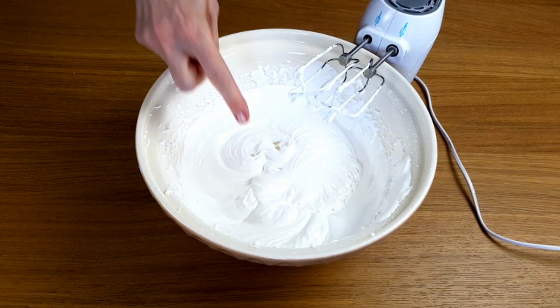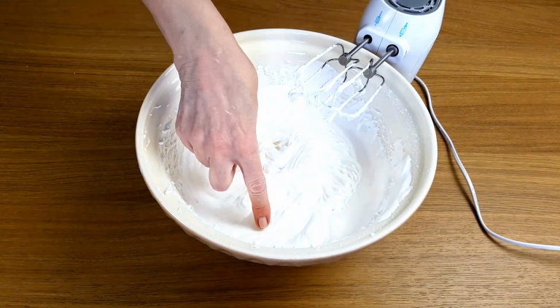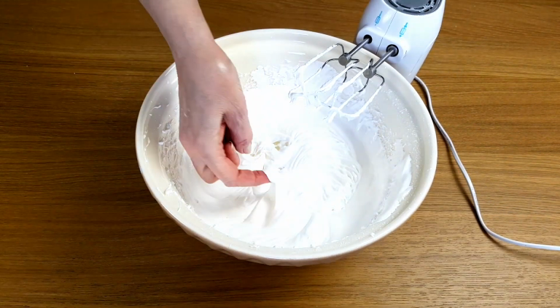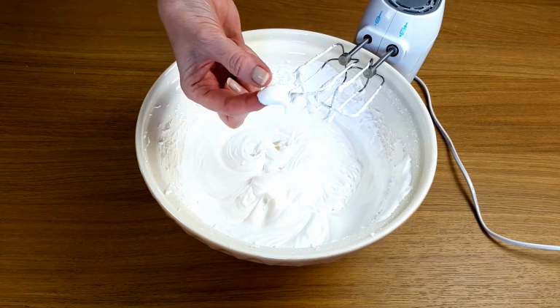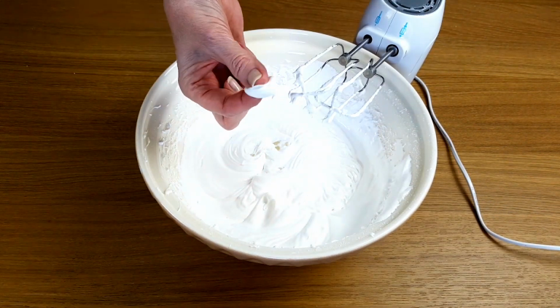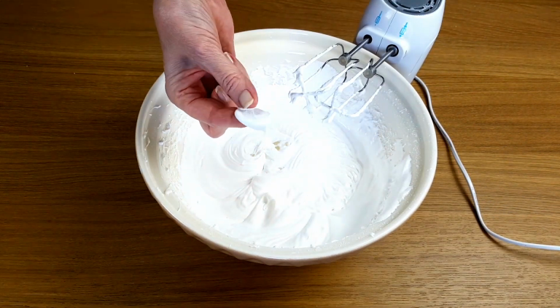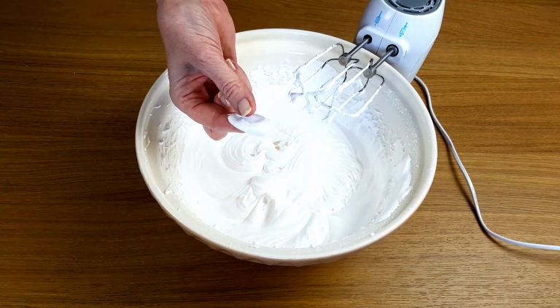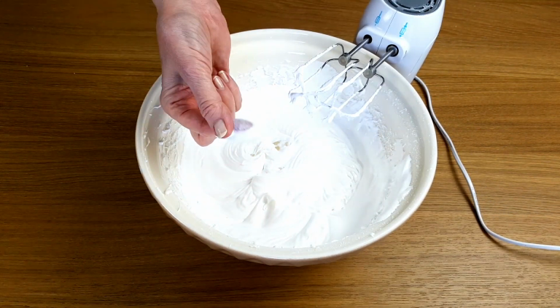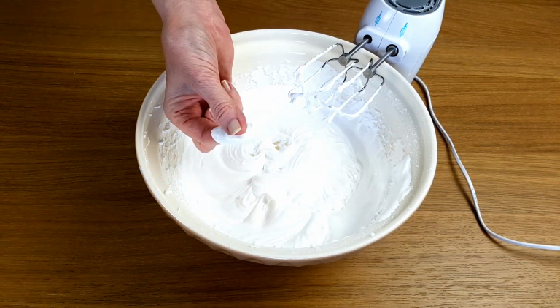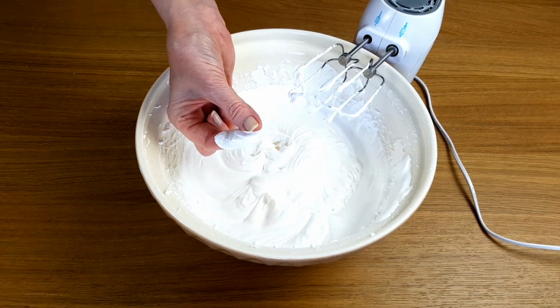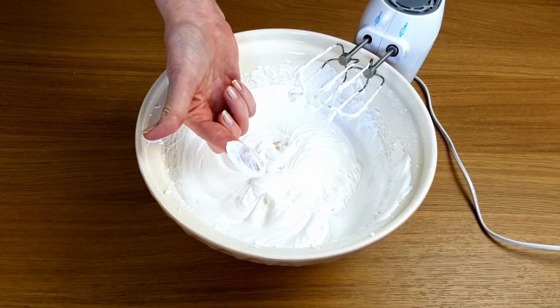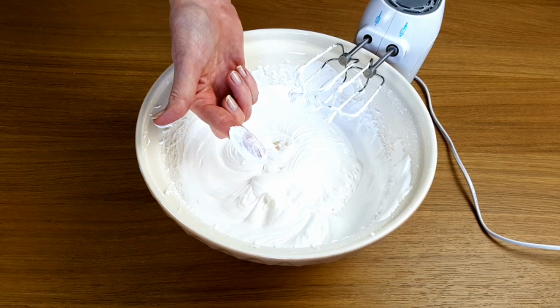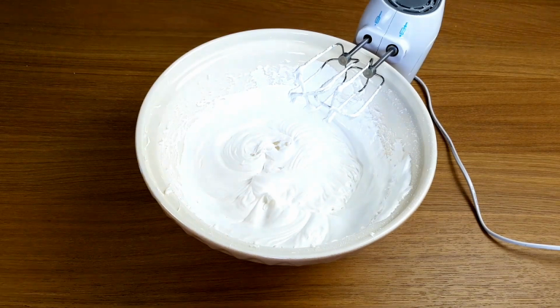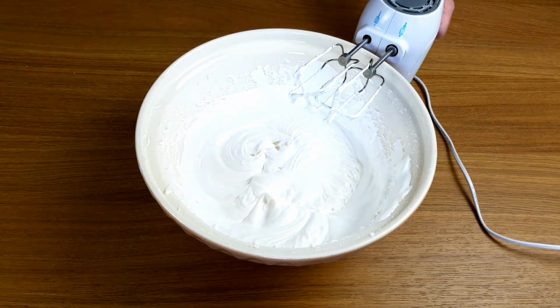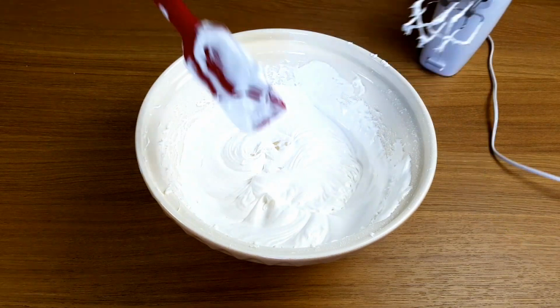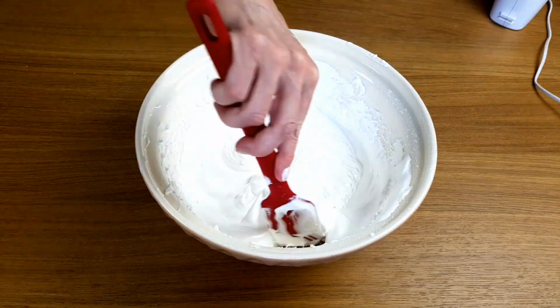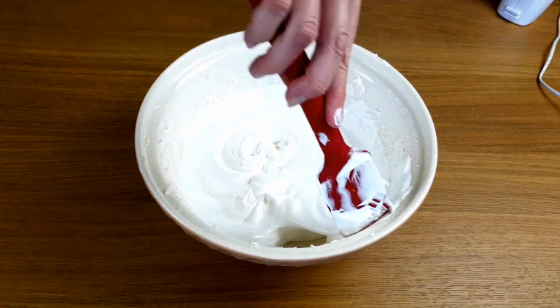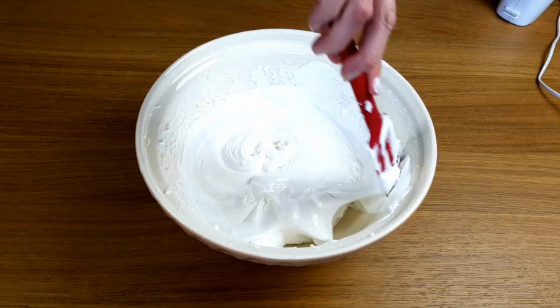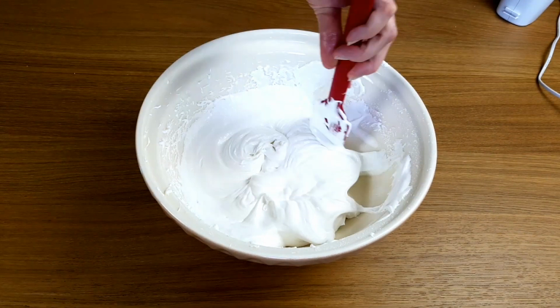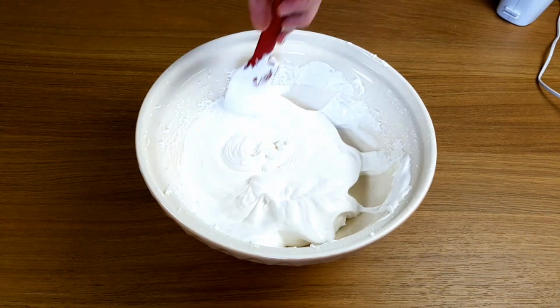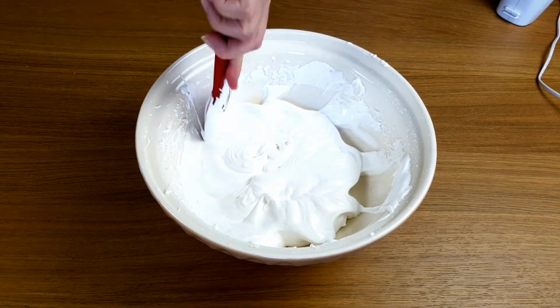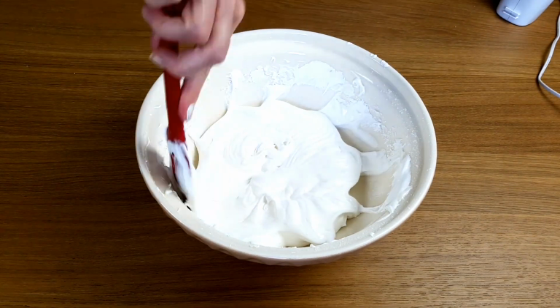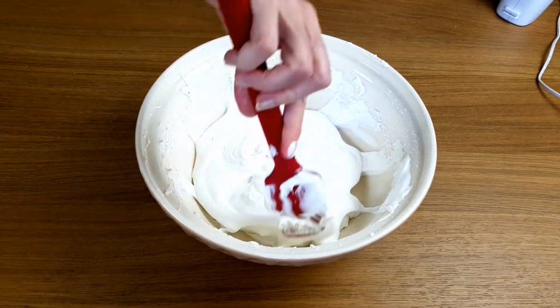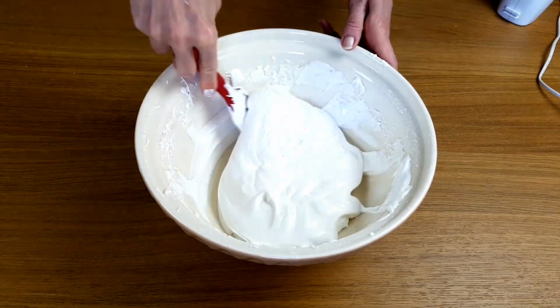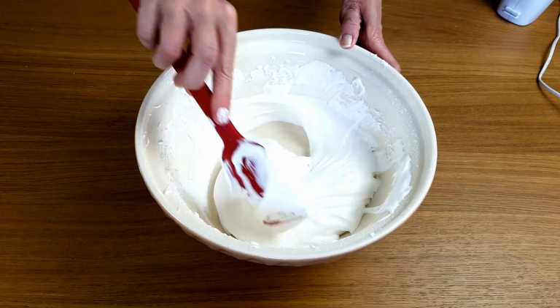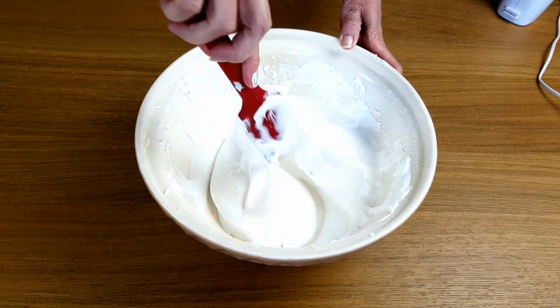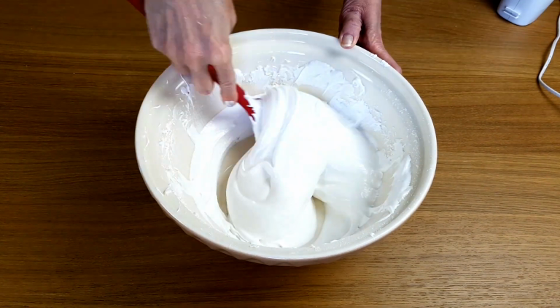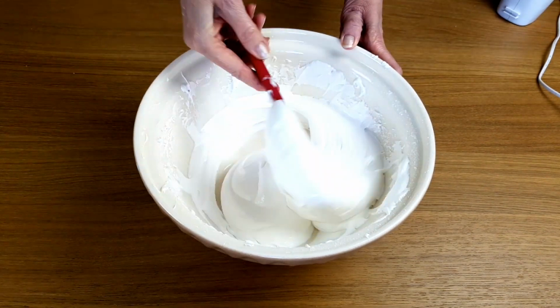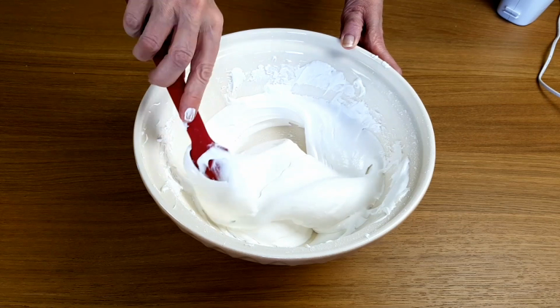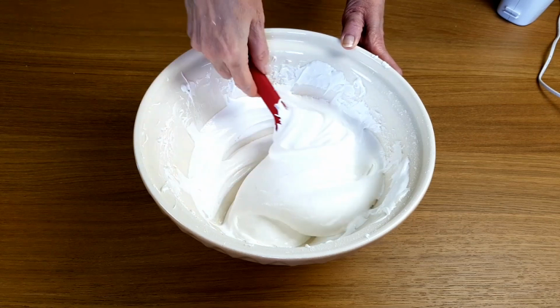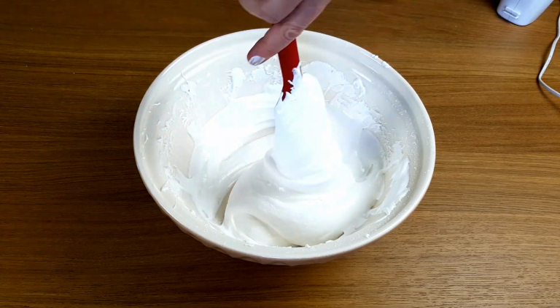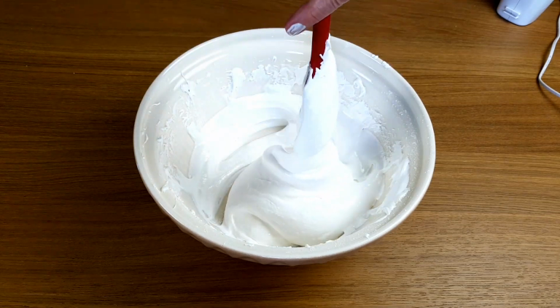If you rub a little bit between your finger and thumb, you'll be able to feel if it's ready because there won't be any gritty bits of sugar between your fingers.